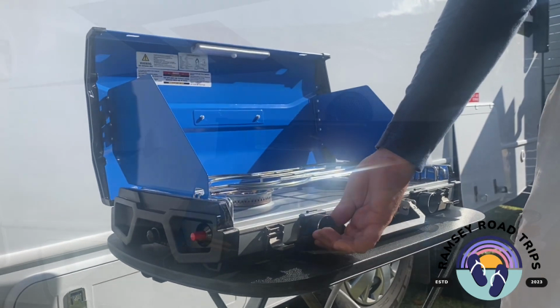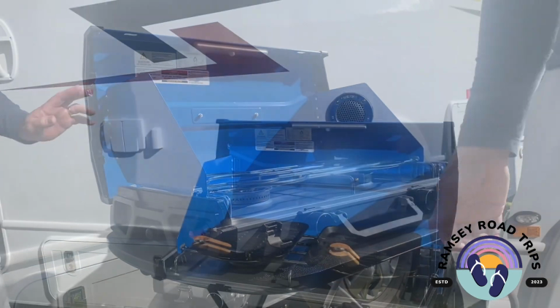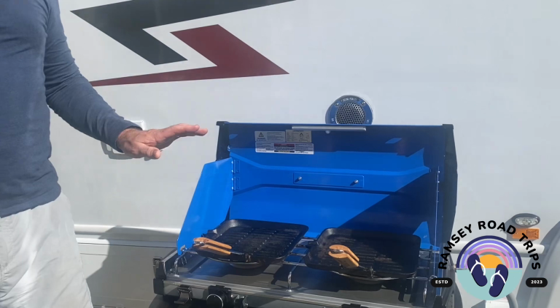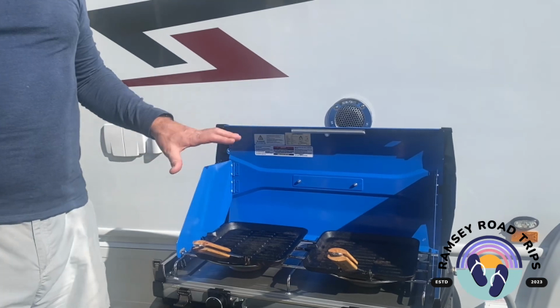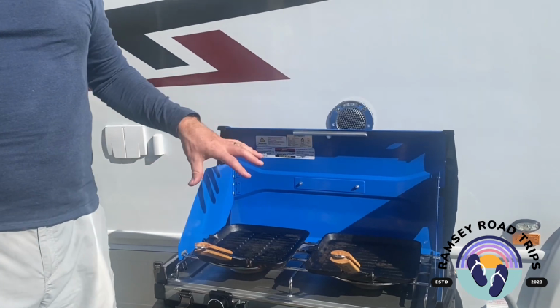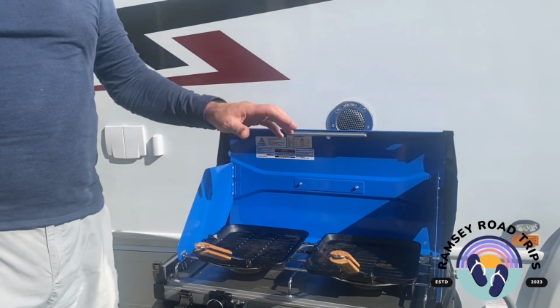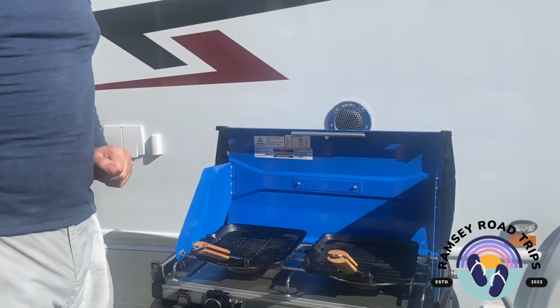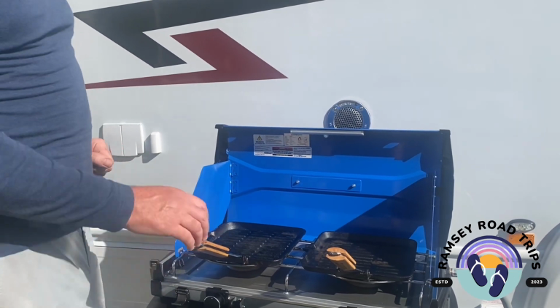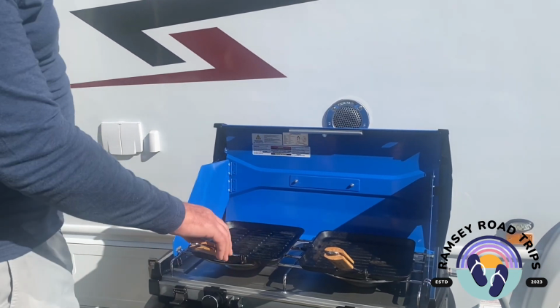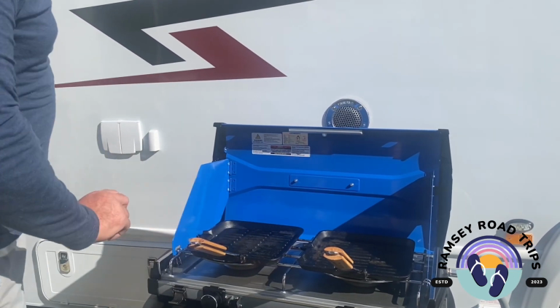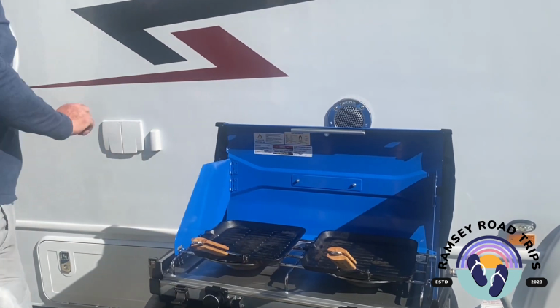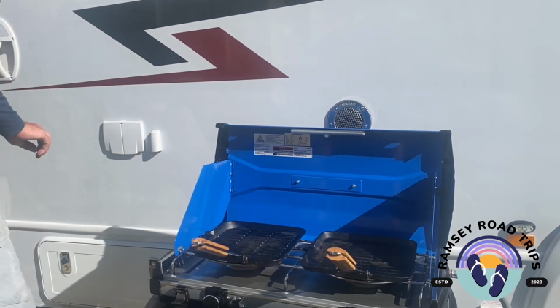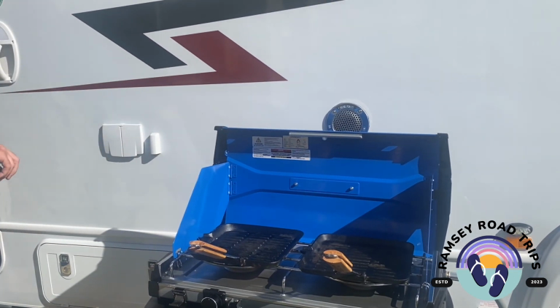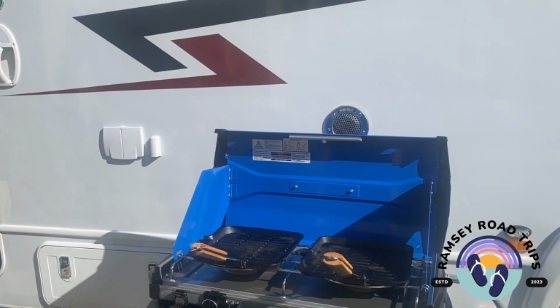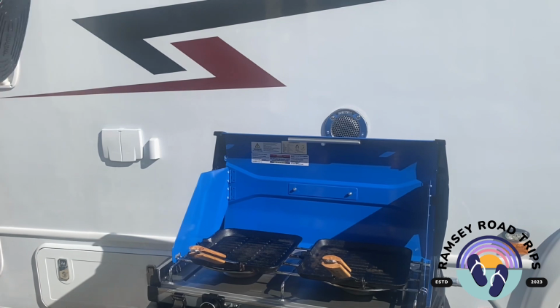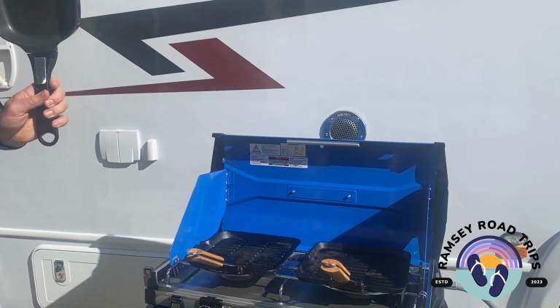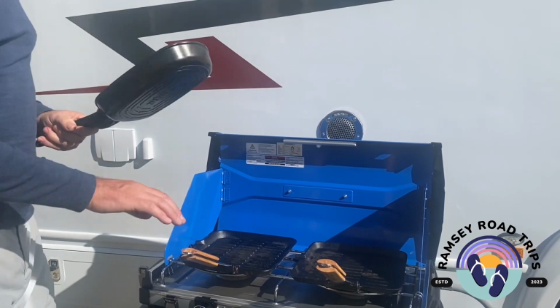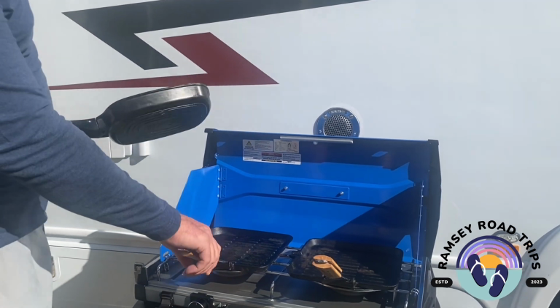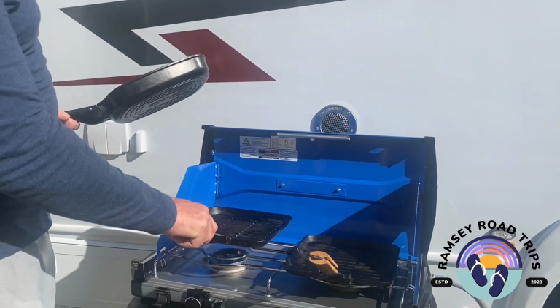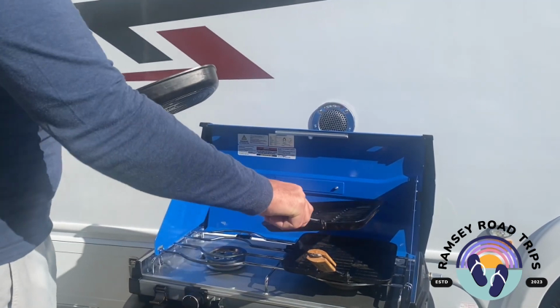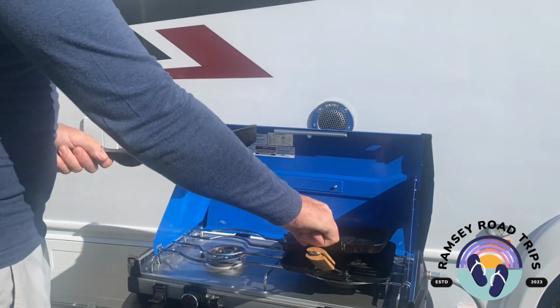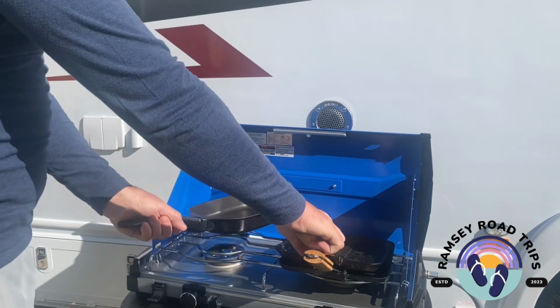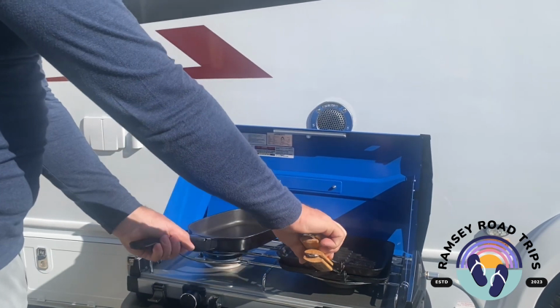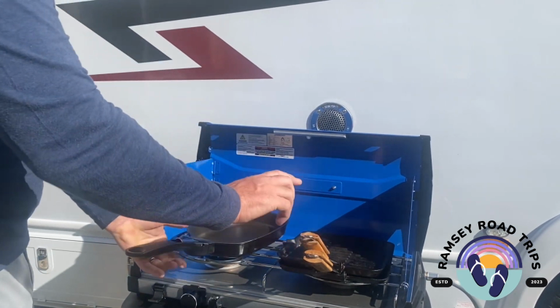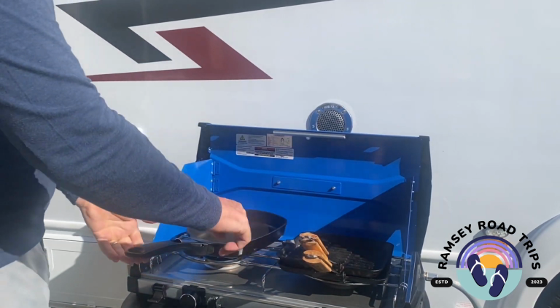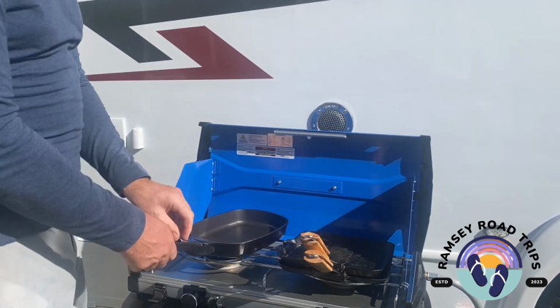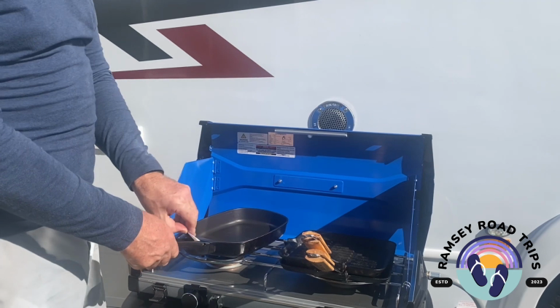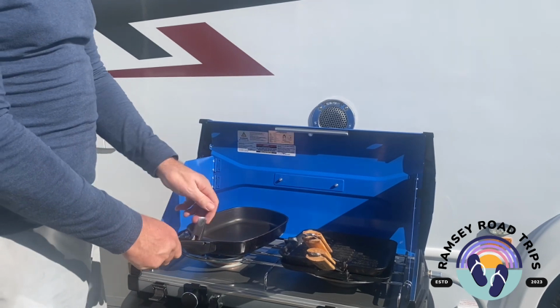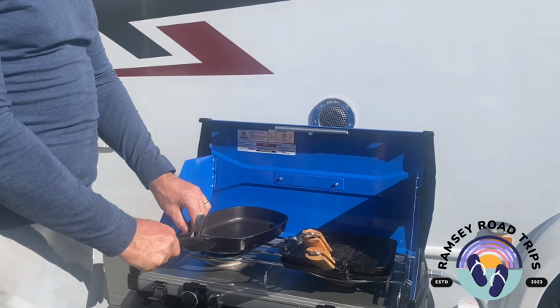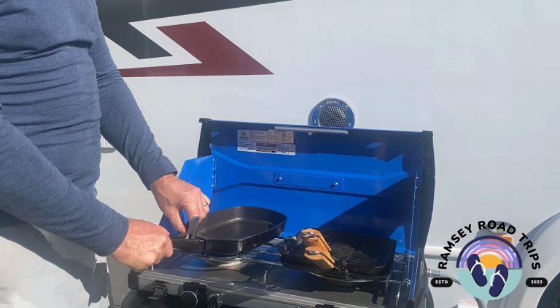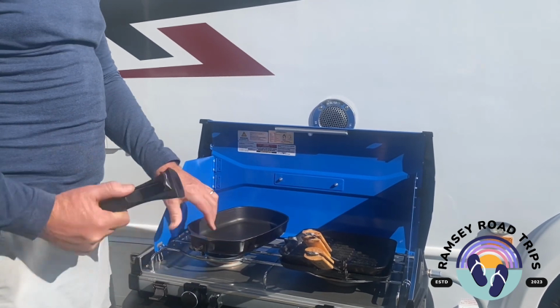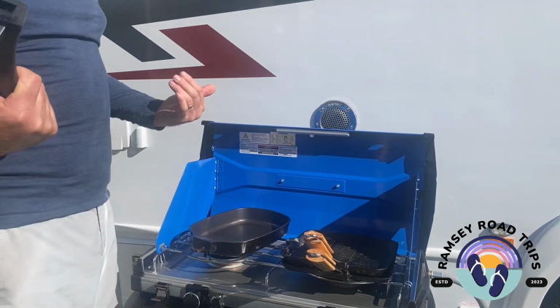The barbecue comes with two grill hot plates along with a frying pan setup that you can use. All three have removable handles, as required.